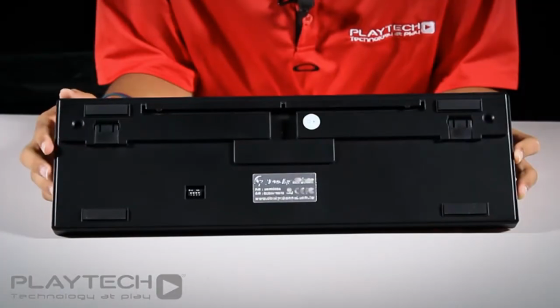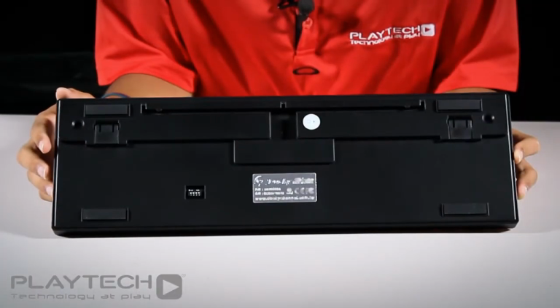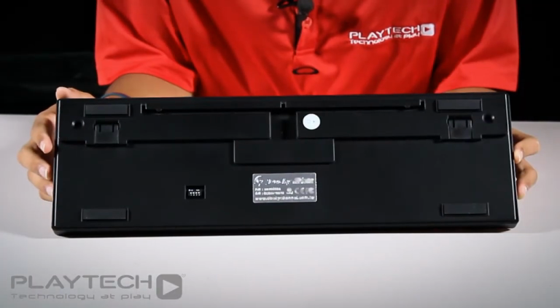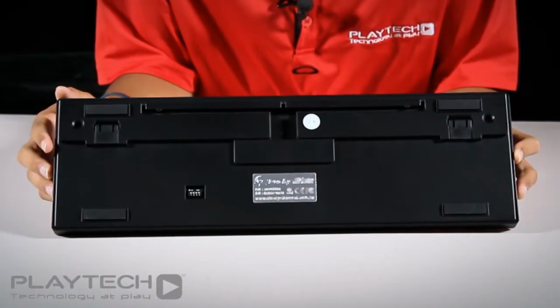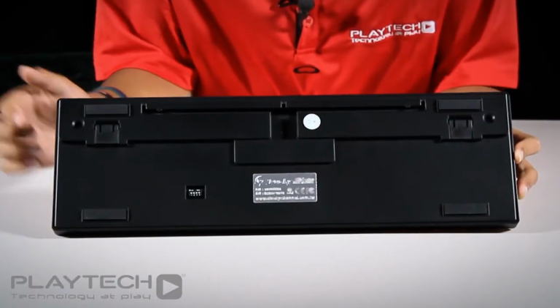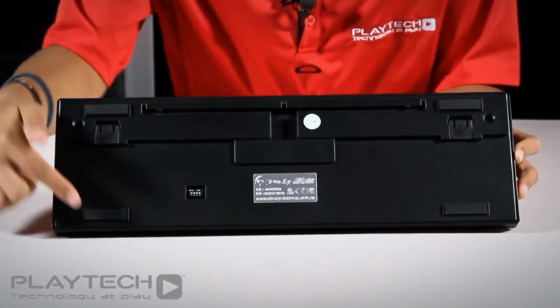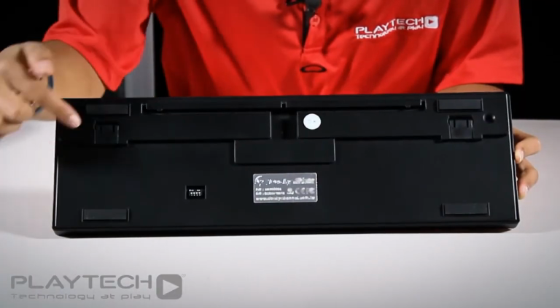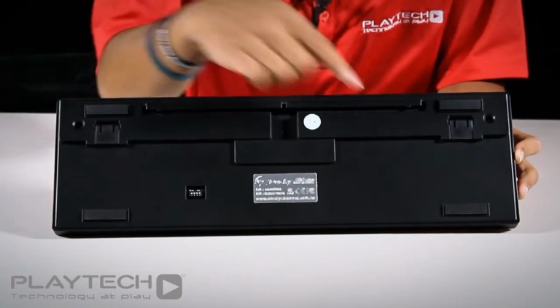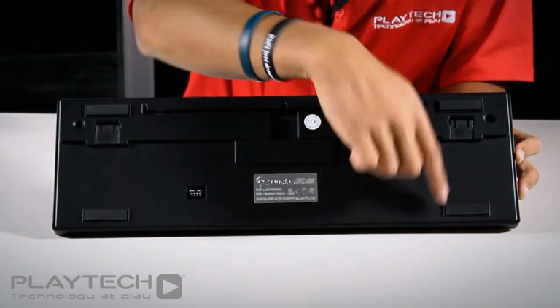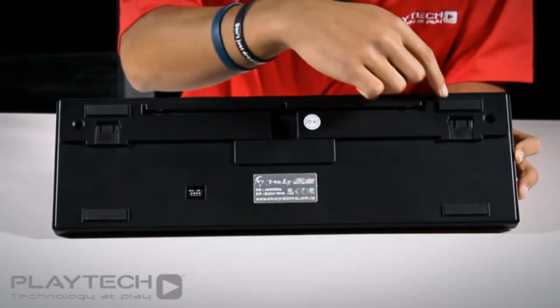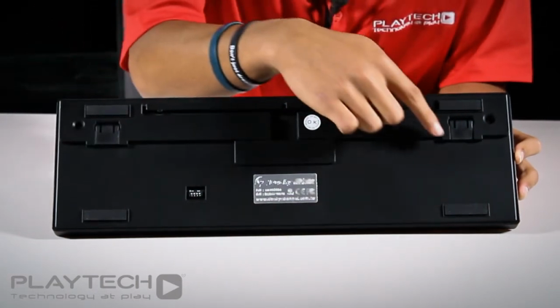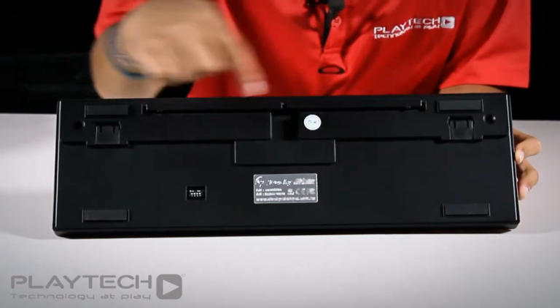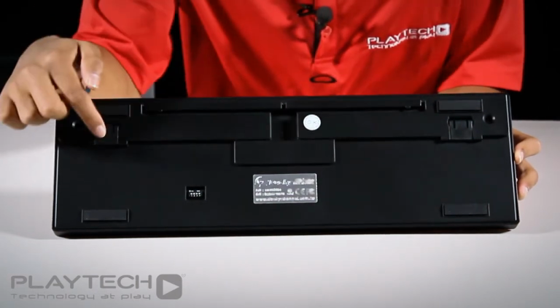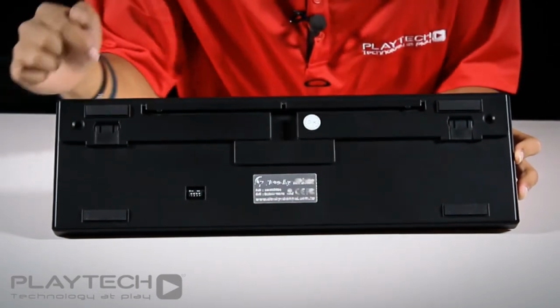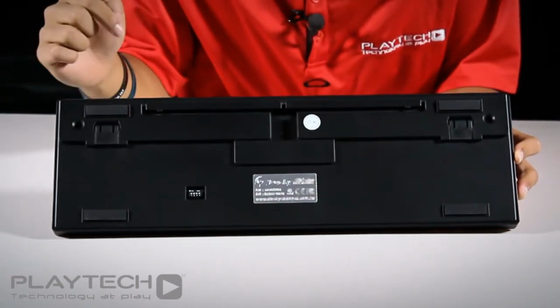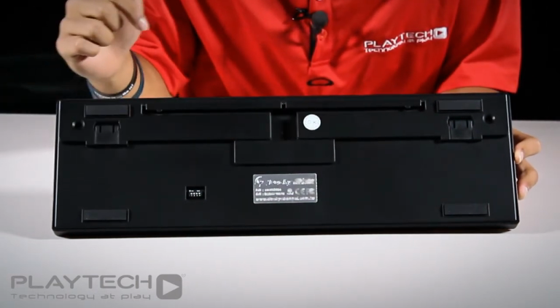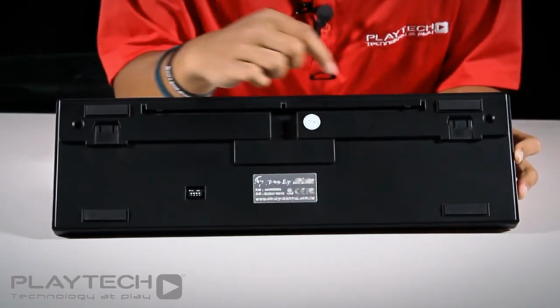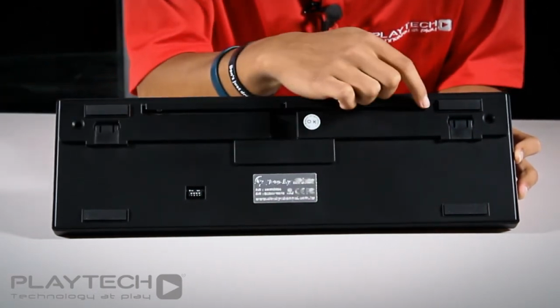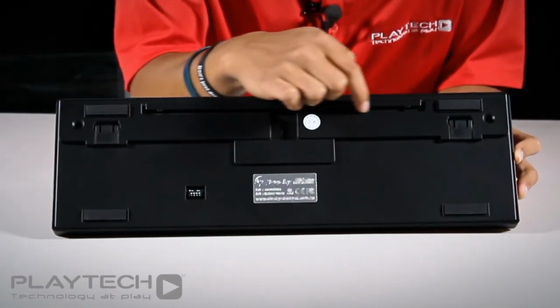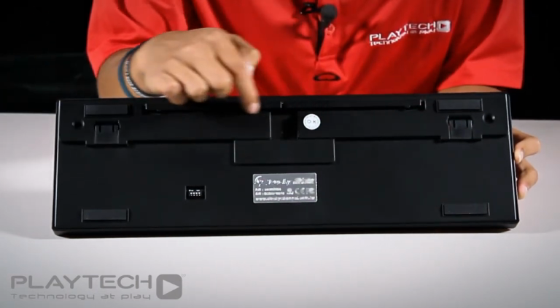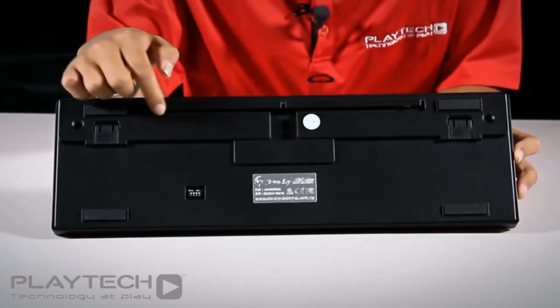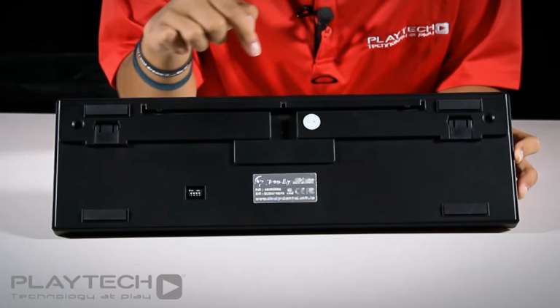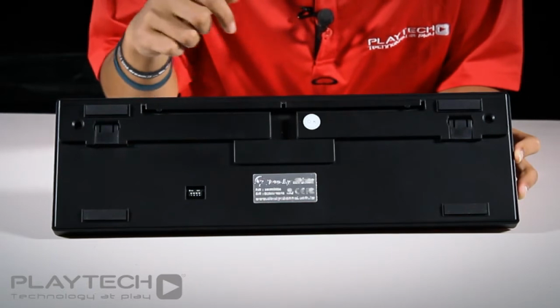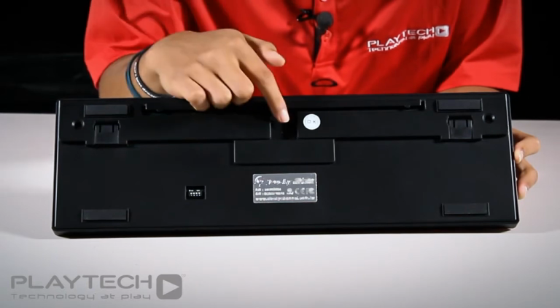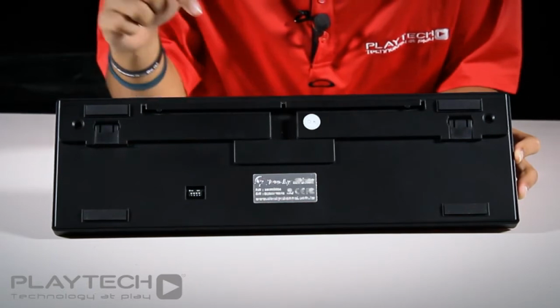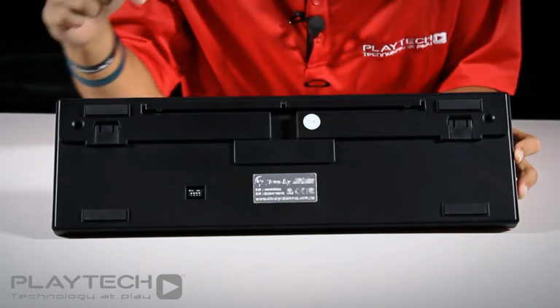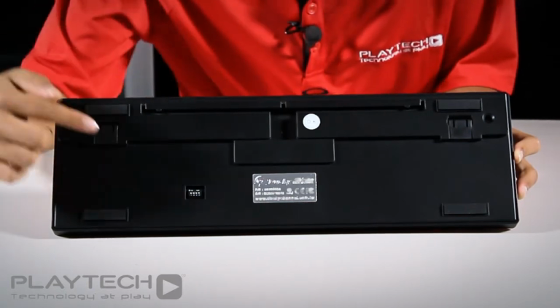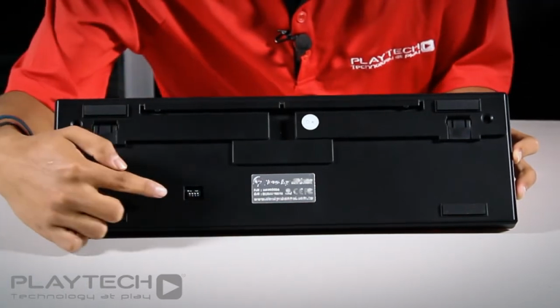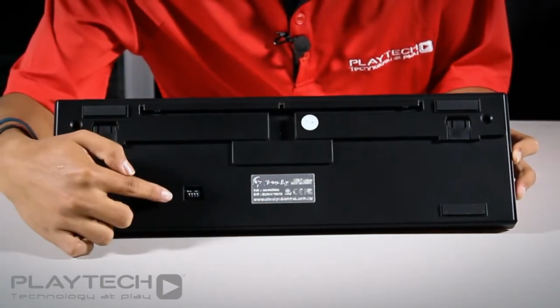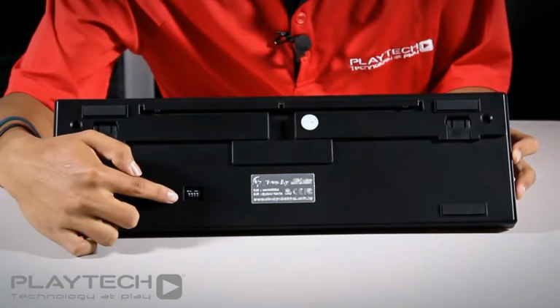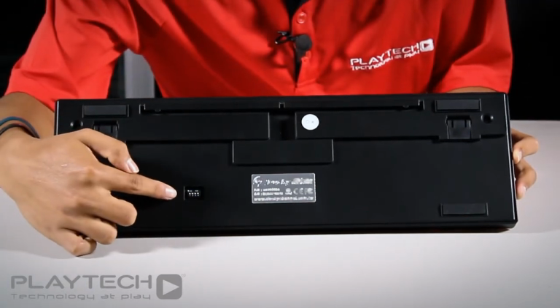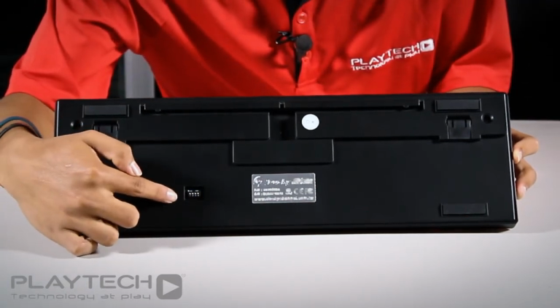Taking a look at the bottom of the keyboard, there are four large rubber feet and two stands to adjust the height of the keyboard. There is some cable management routing for the removable USB cord and there are also four DIP switches.